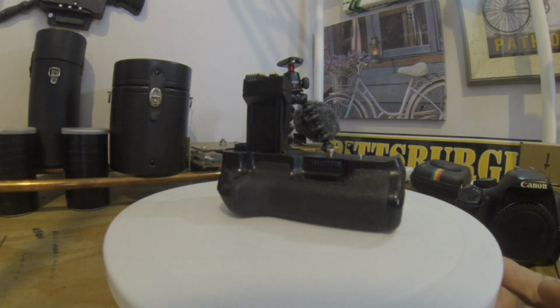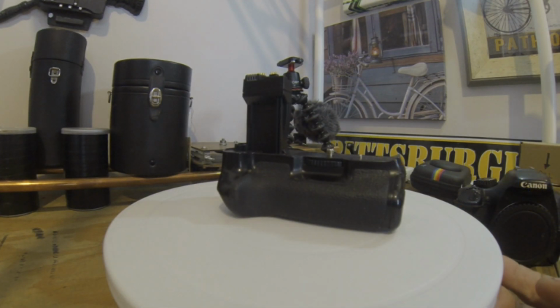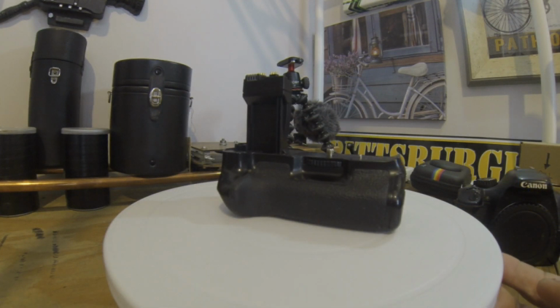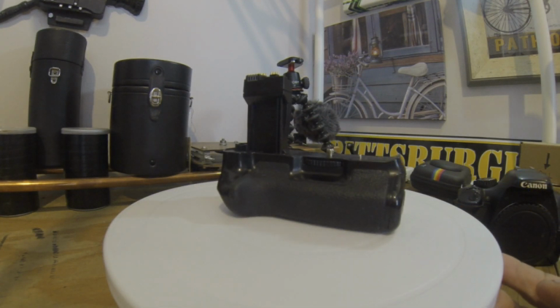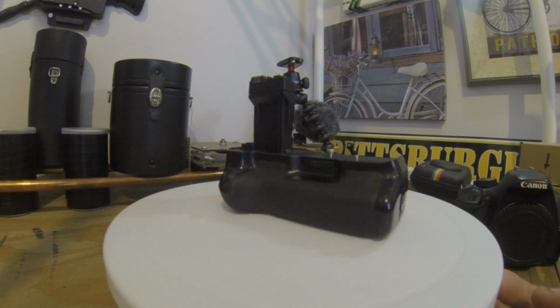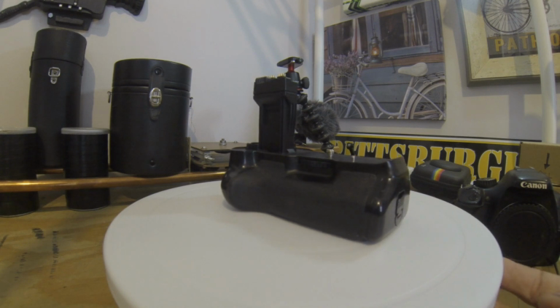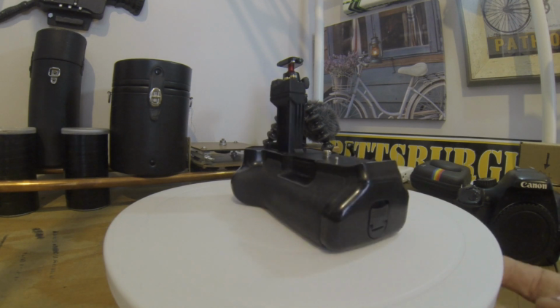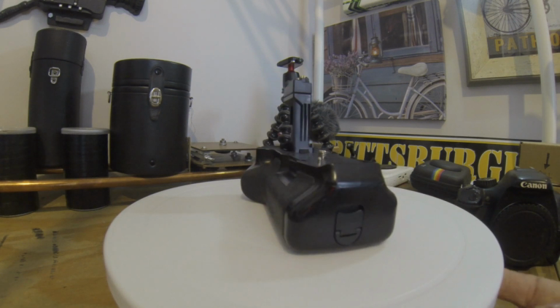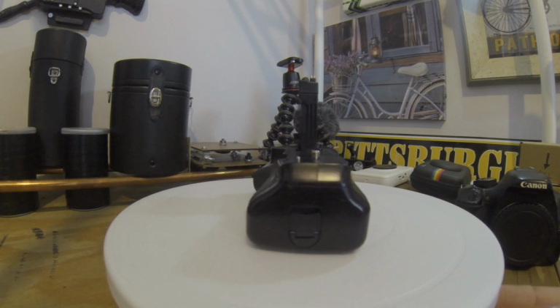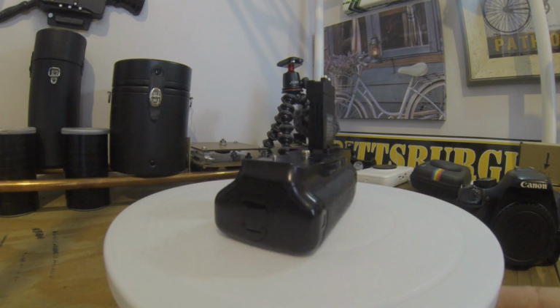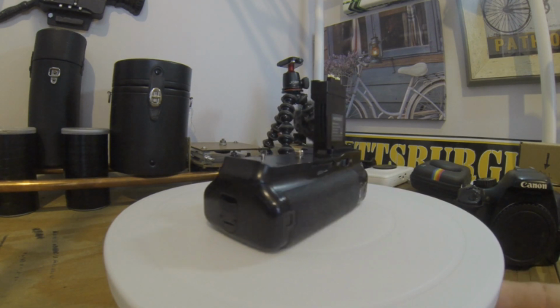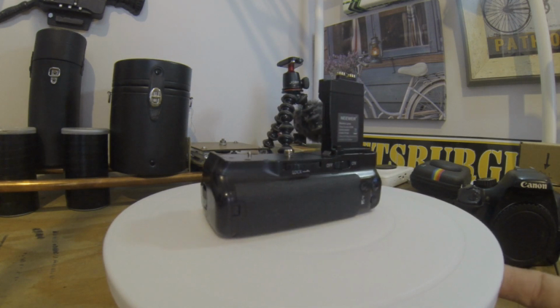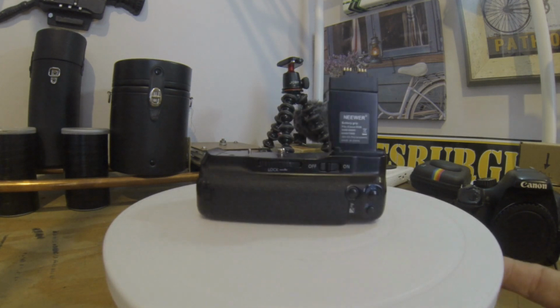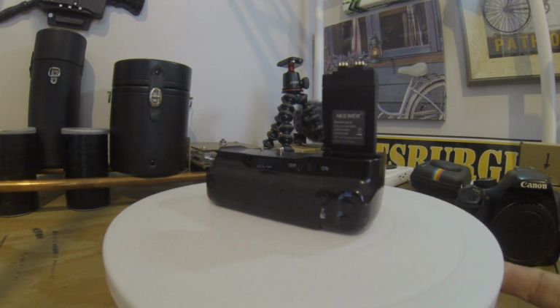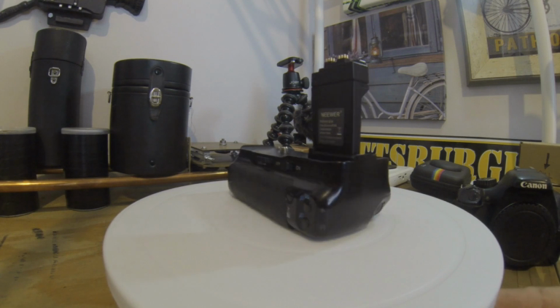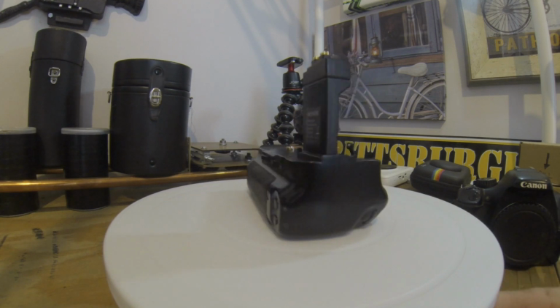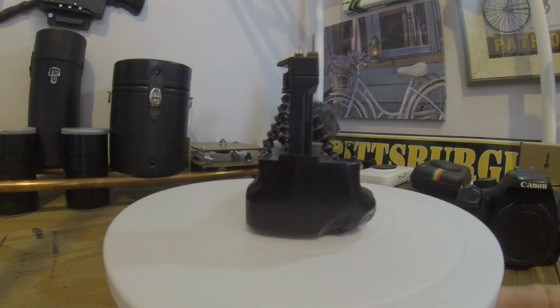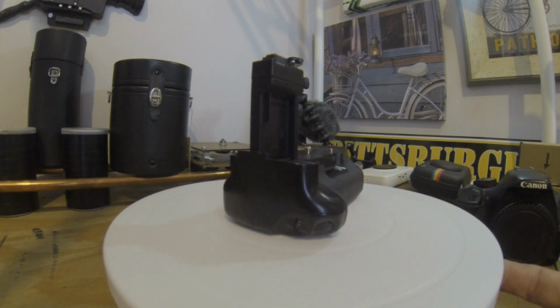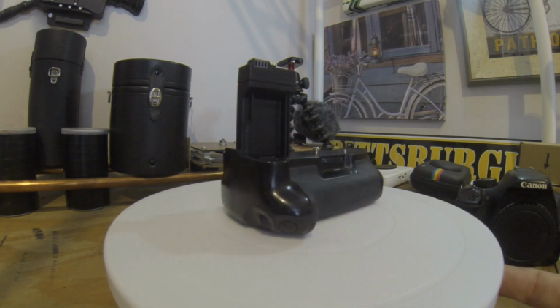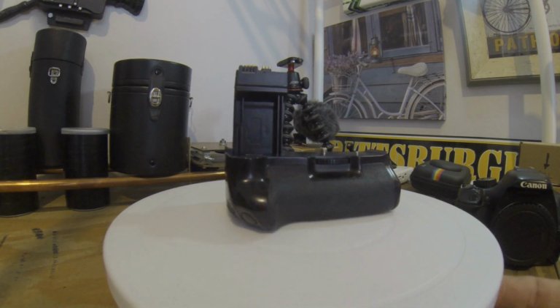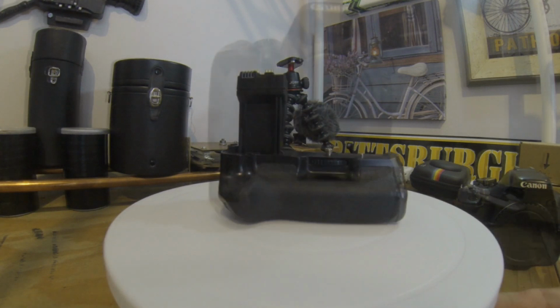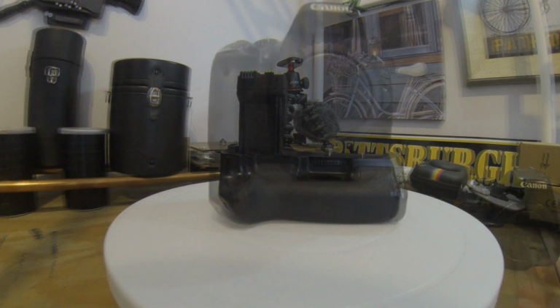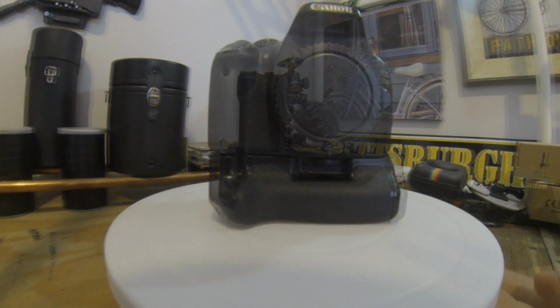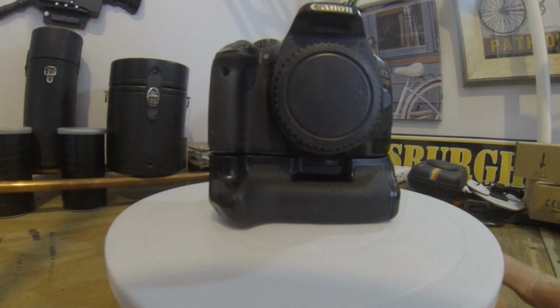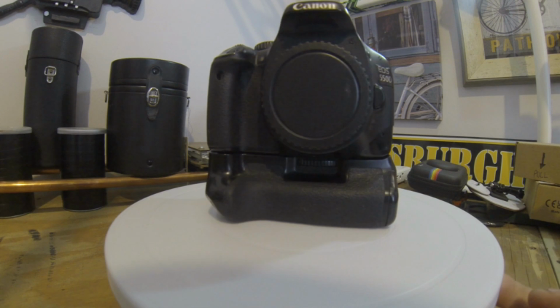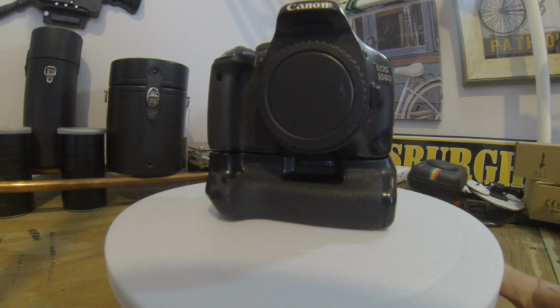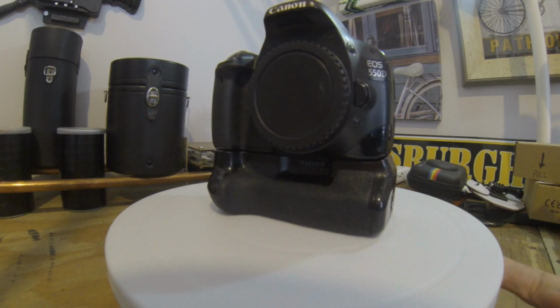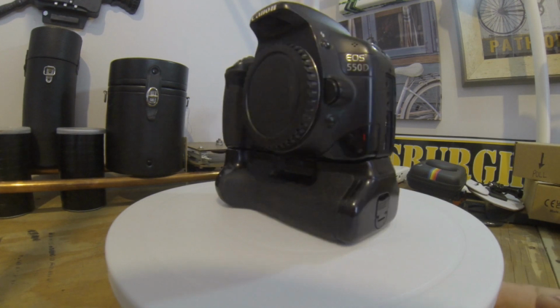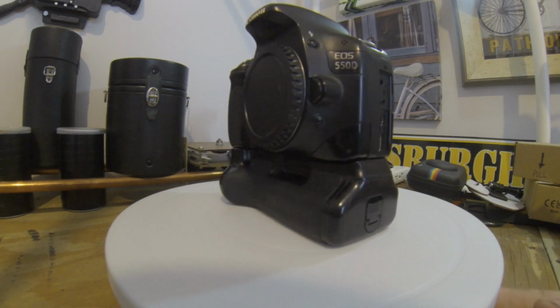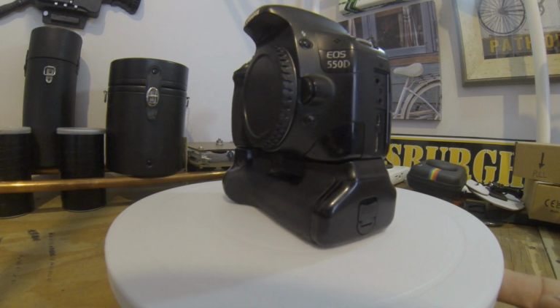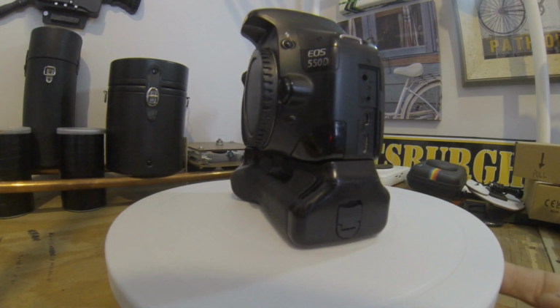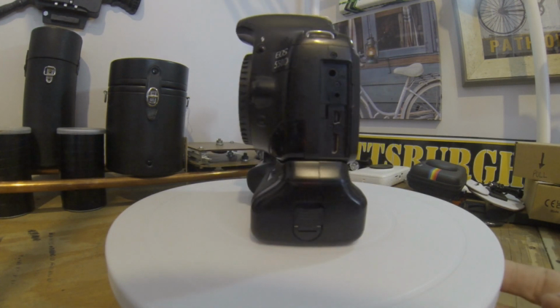With the camera, I got the battery tray — it holds two batteries. Not bad, and I paid cheap for it. This is how the camera looks when the battery tray is on the camera.